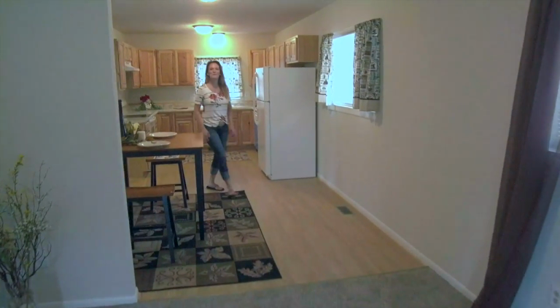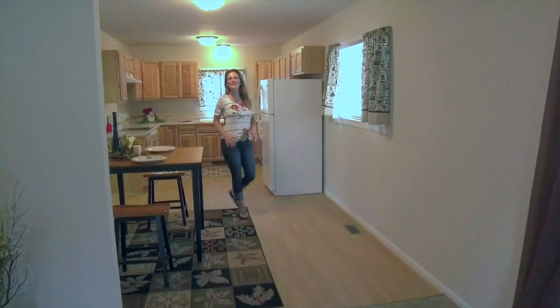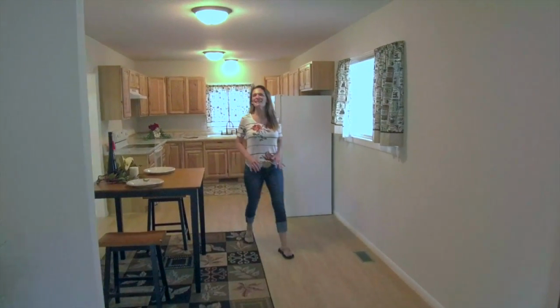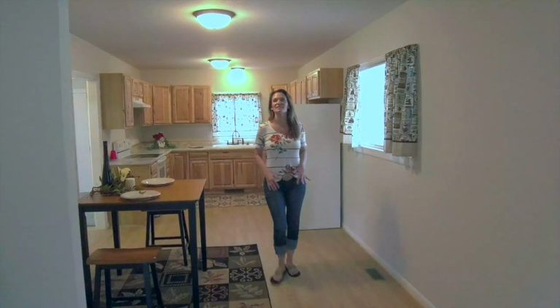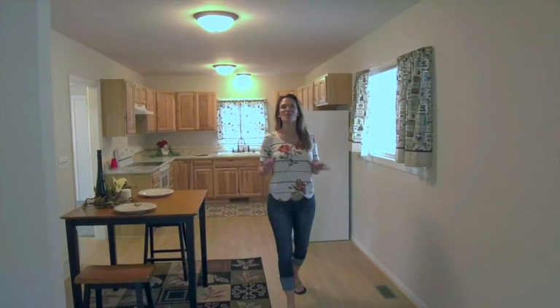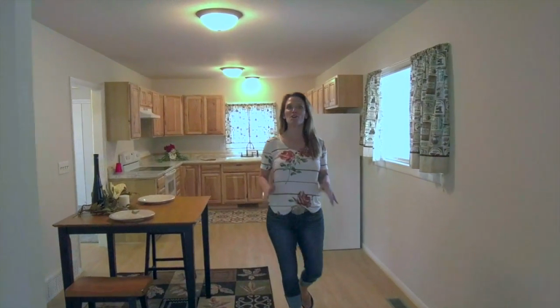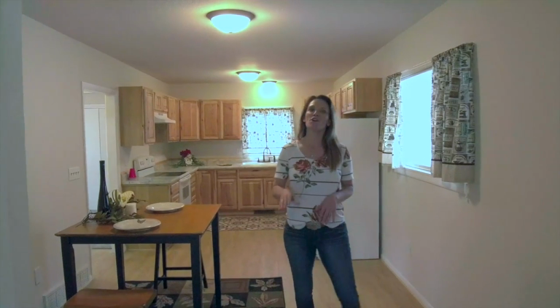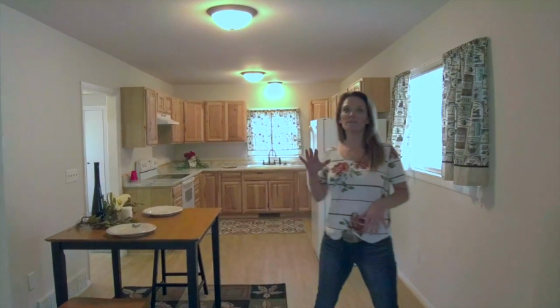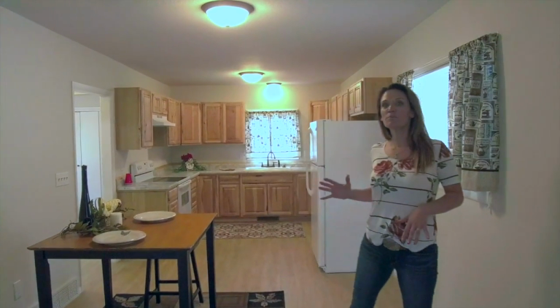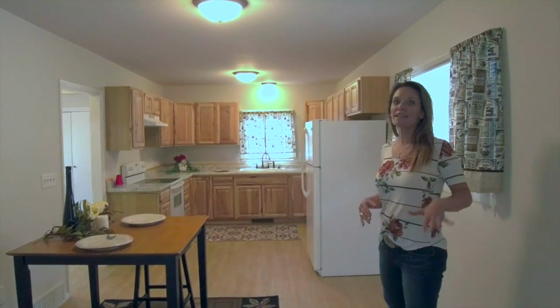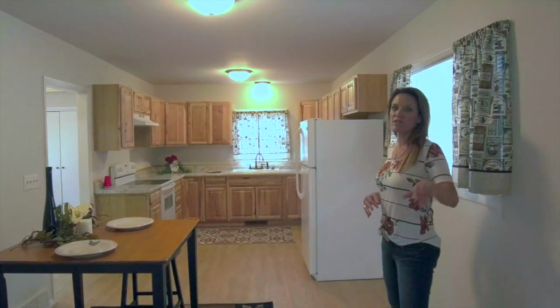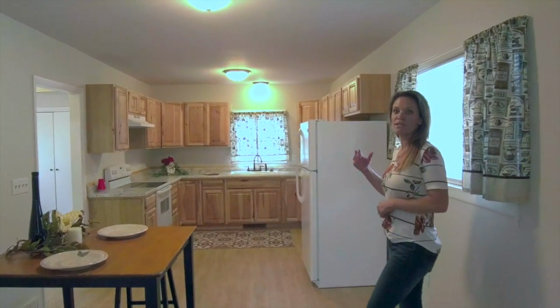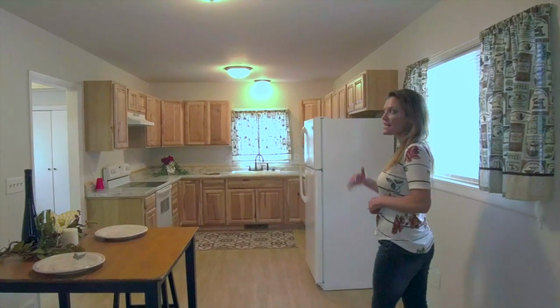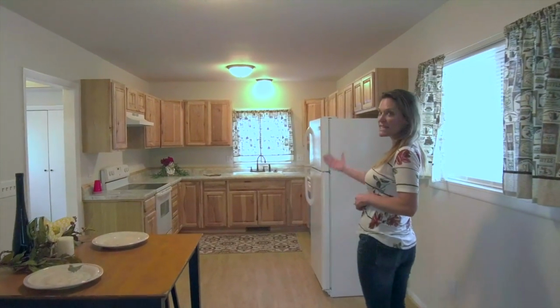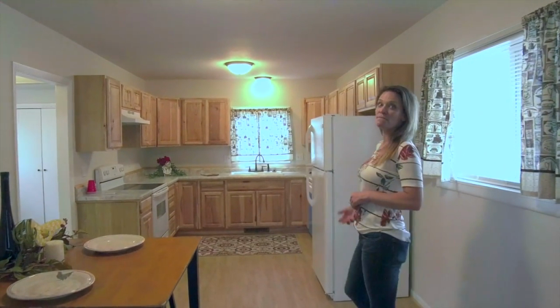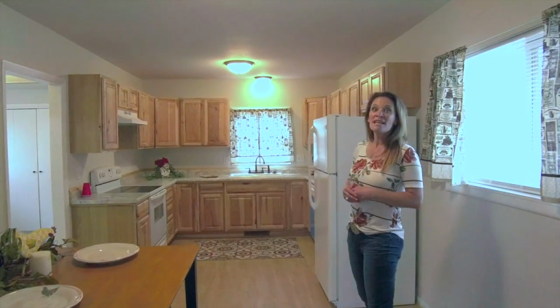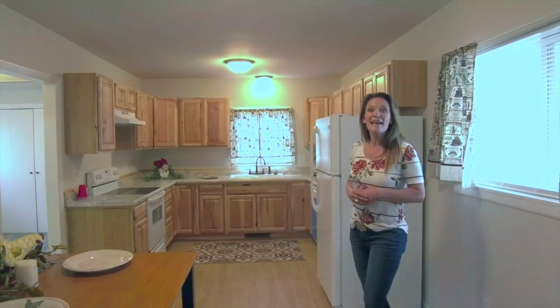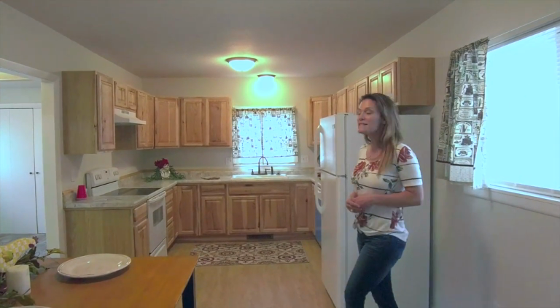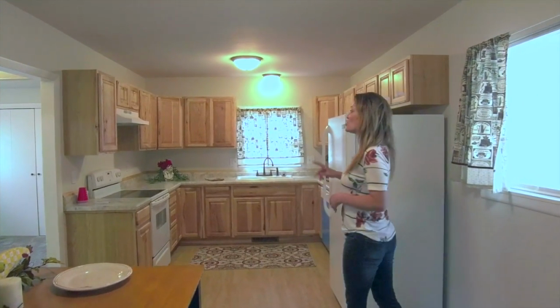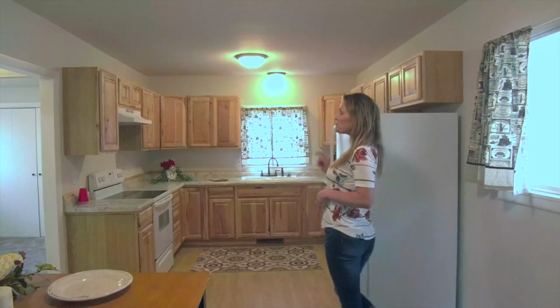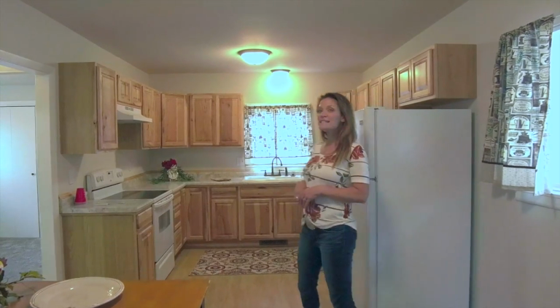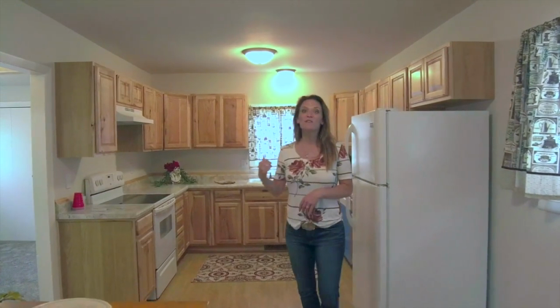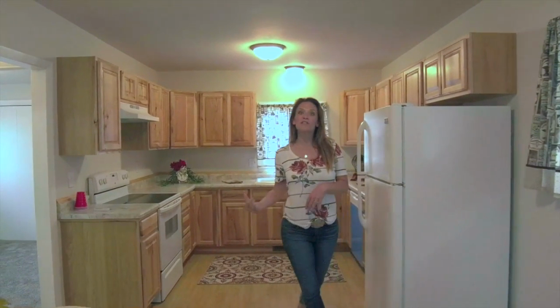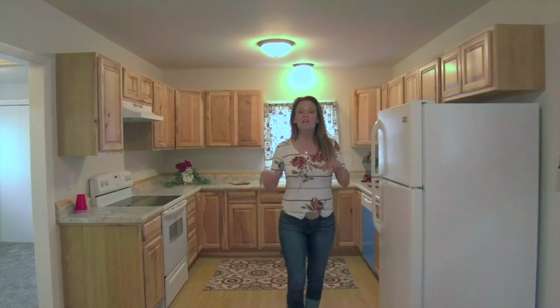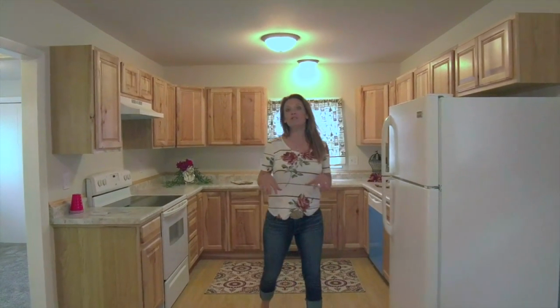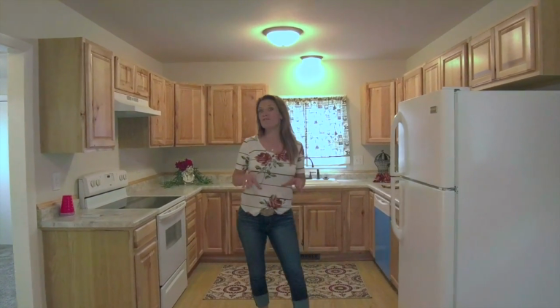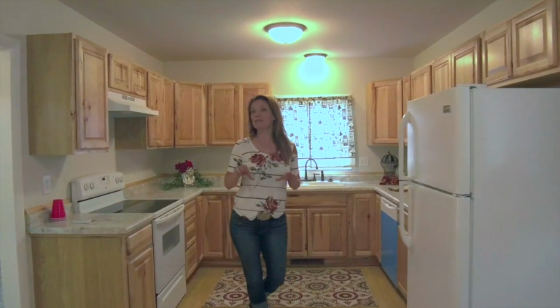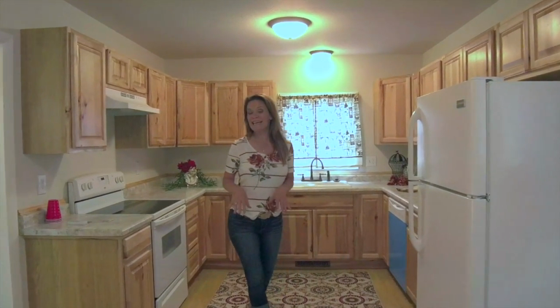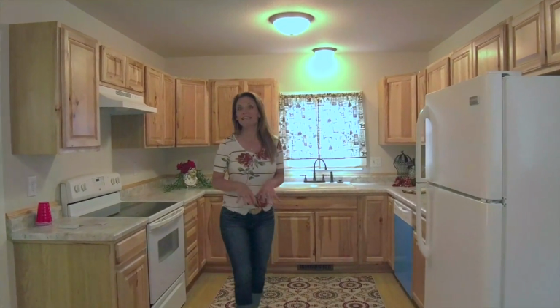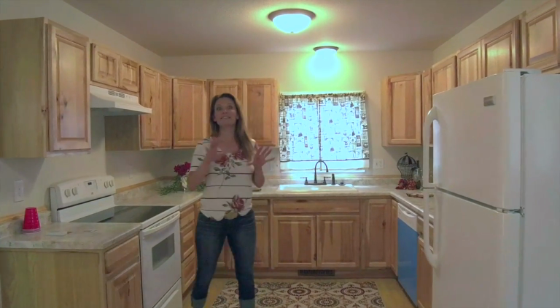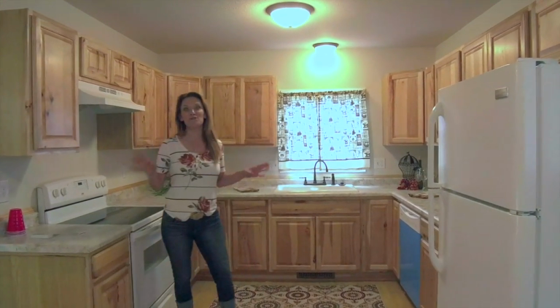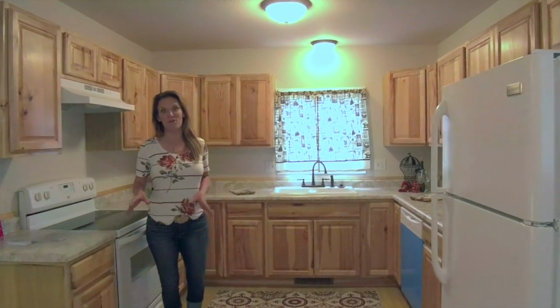Welcome to the inside of this awesome home. Open floor plan — the living room goes into the dining room and the kitchen. Hickory cabinets, newer appliances, new countertops, new luxury vinyl planking. Lots of new in this house.